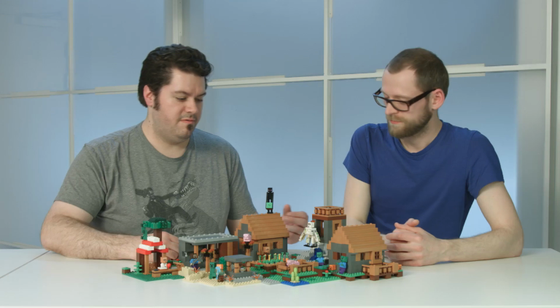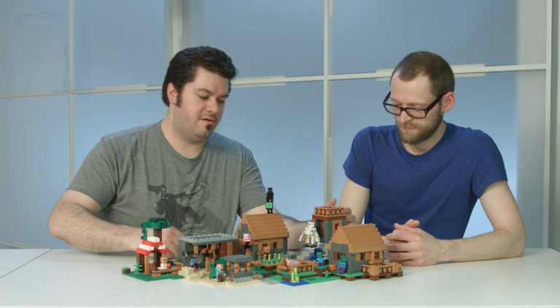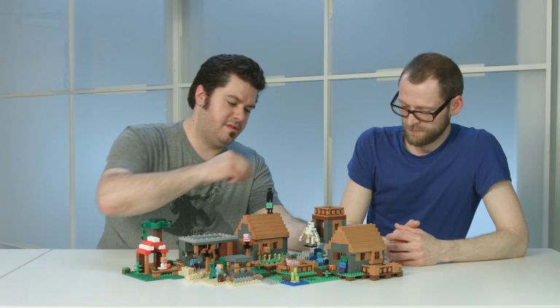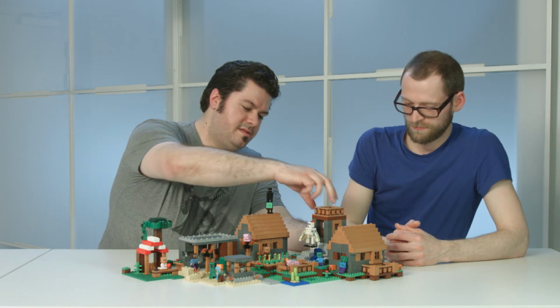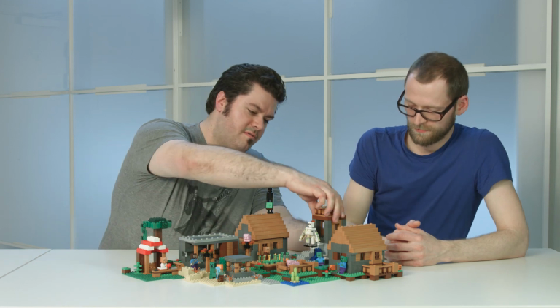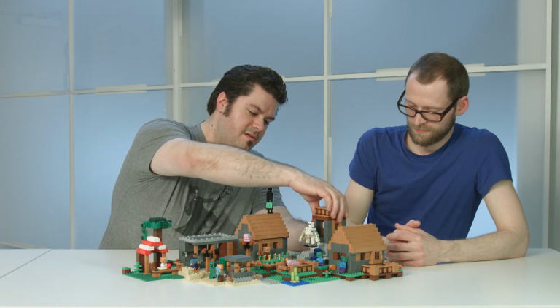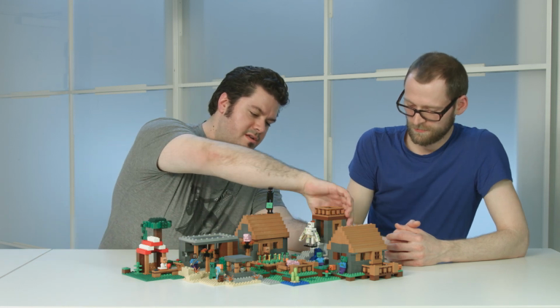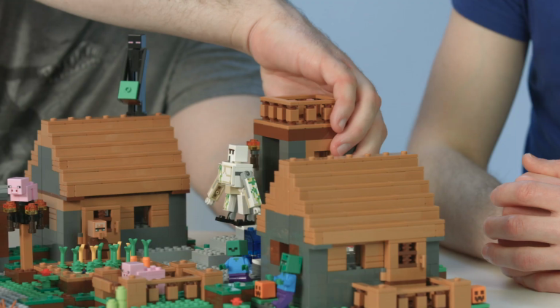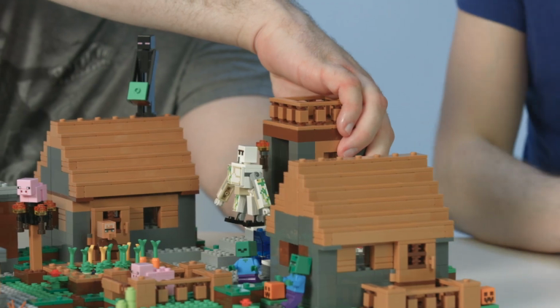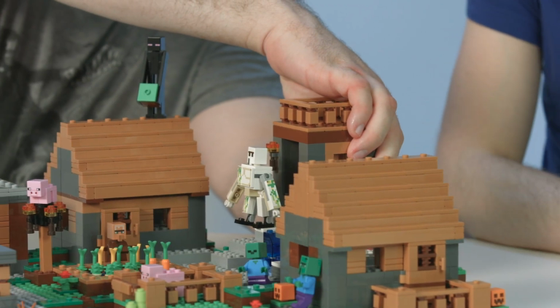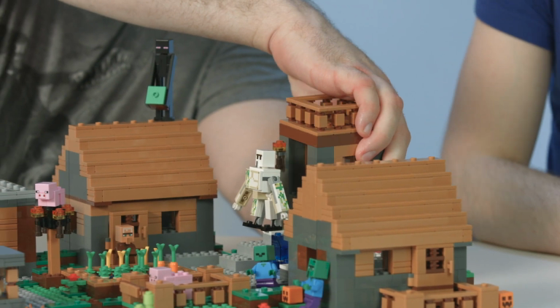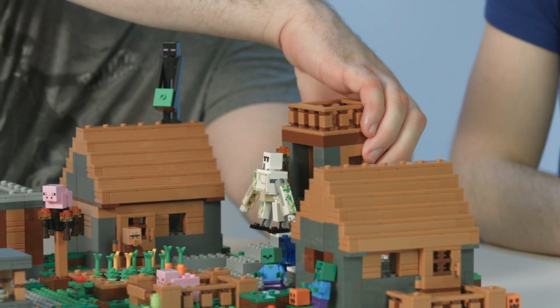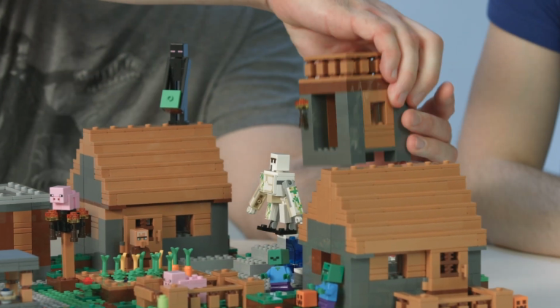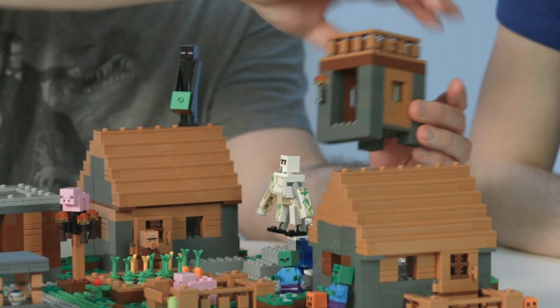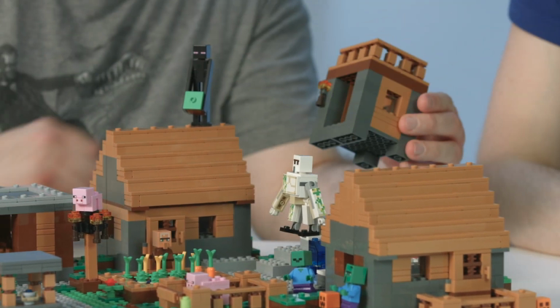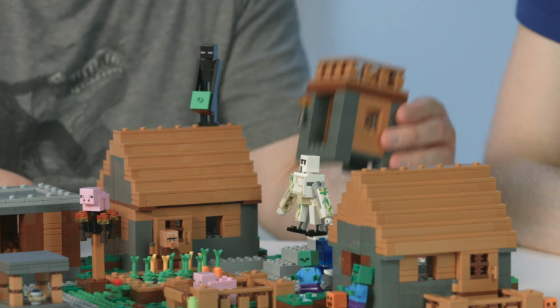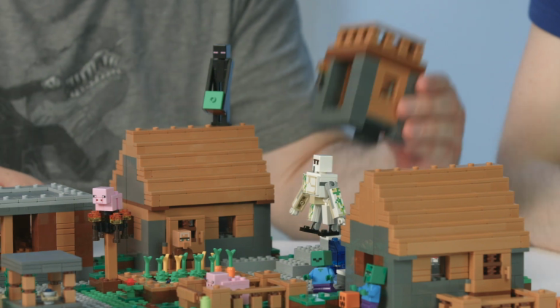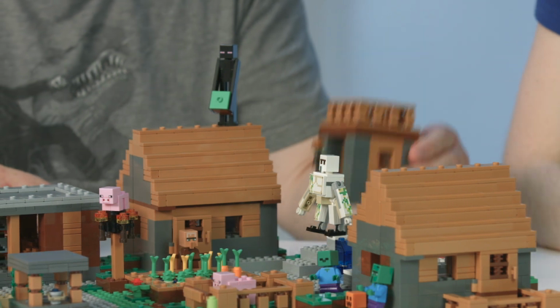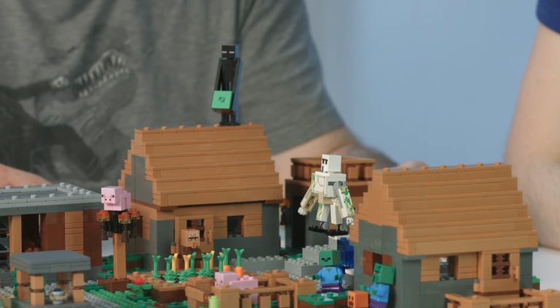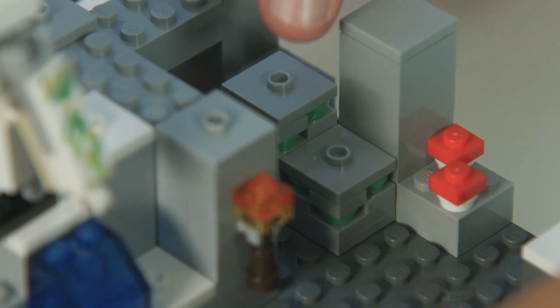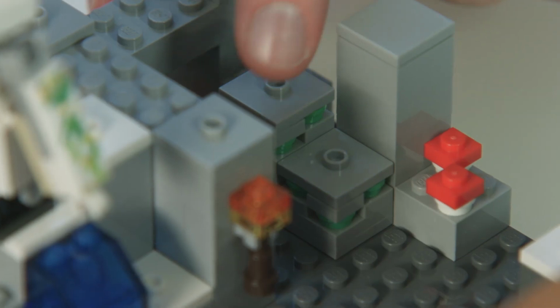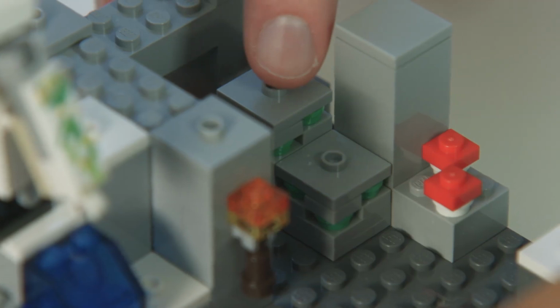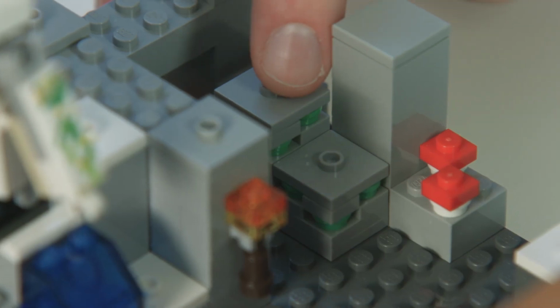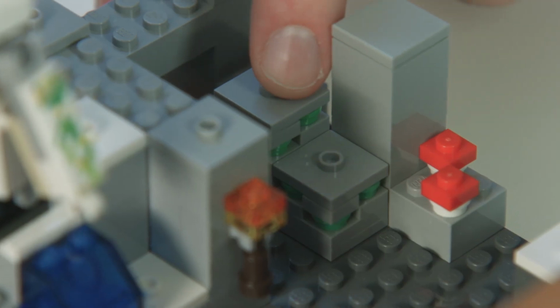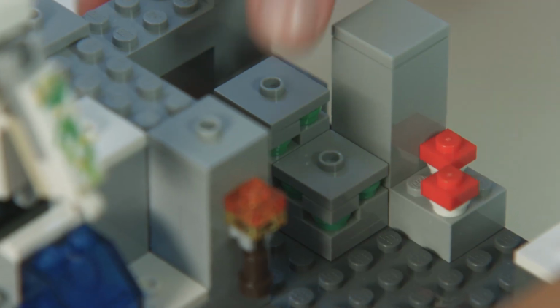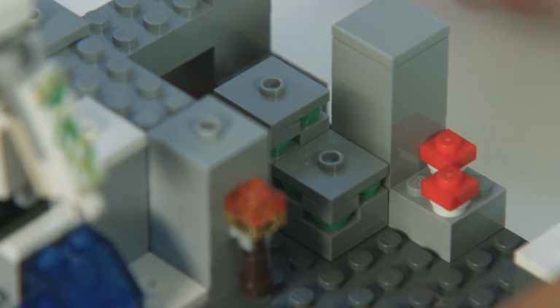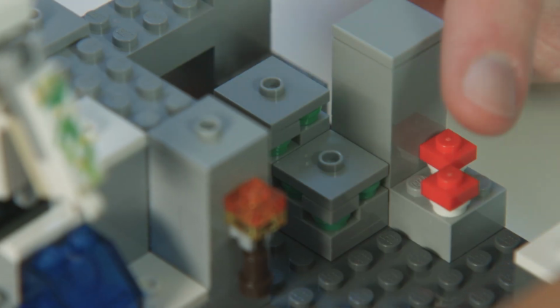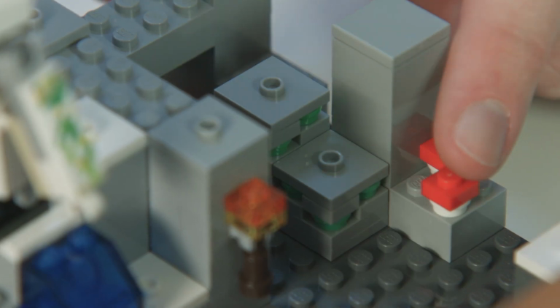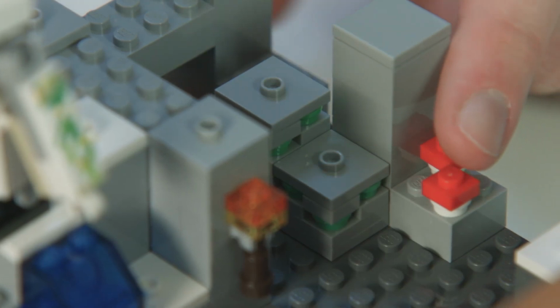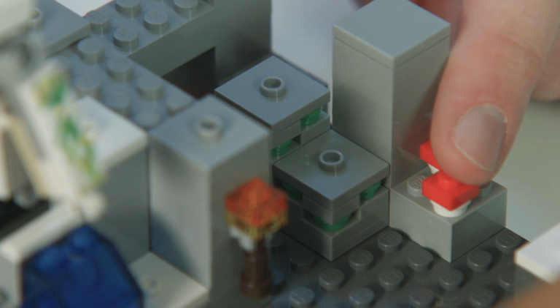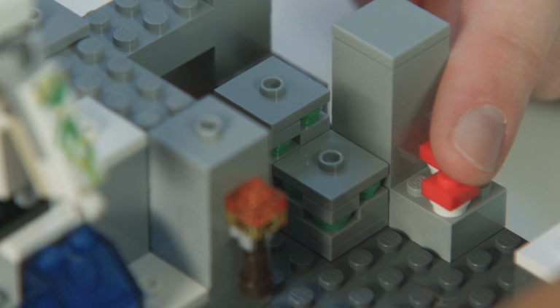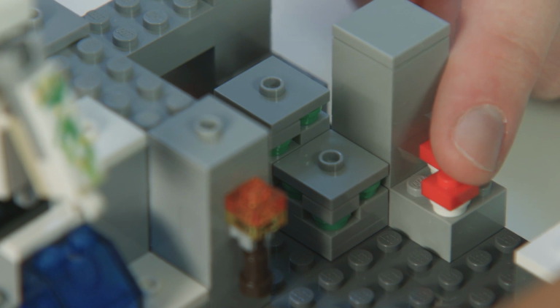Moving on over to the tower over here. You can actually take the tower off and move it somewhere else in your model, so it's like a little module. And then underneath it, we have some emerald ore and some mushrooms that you can collect.